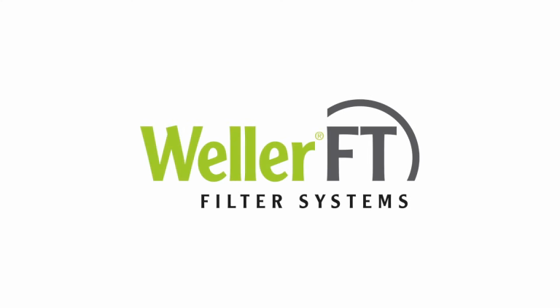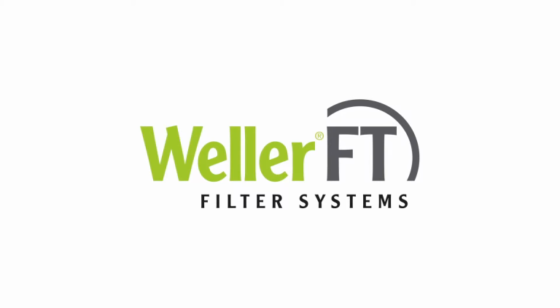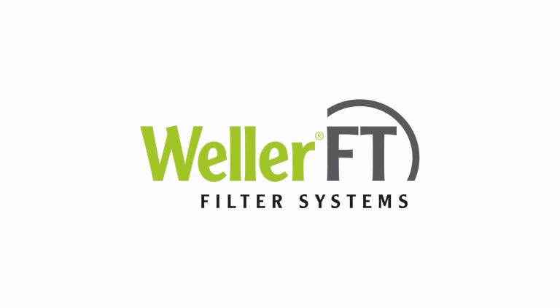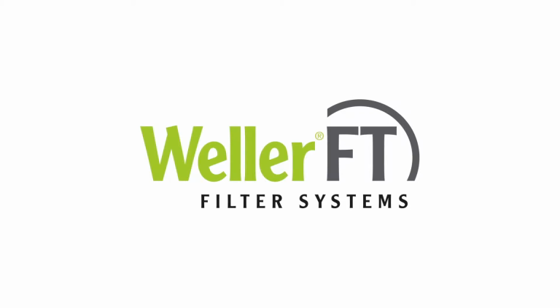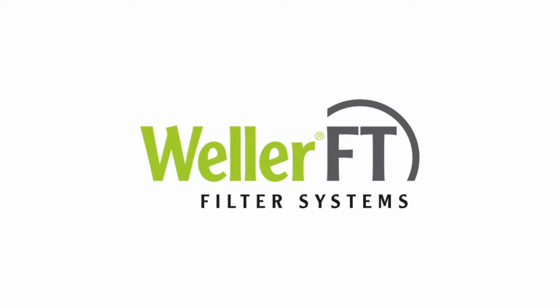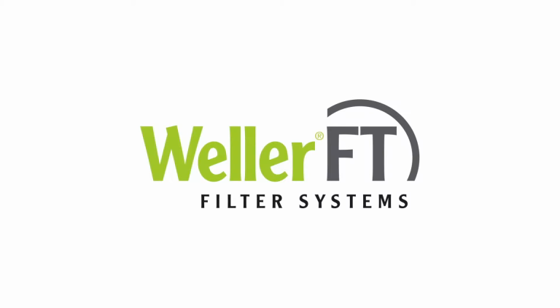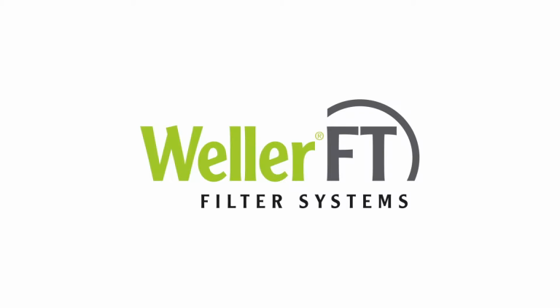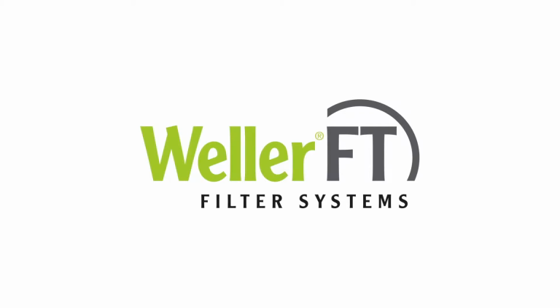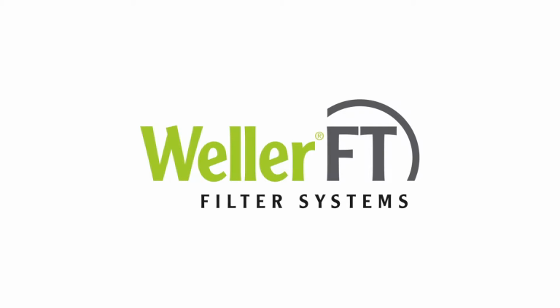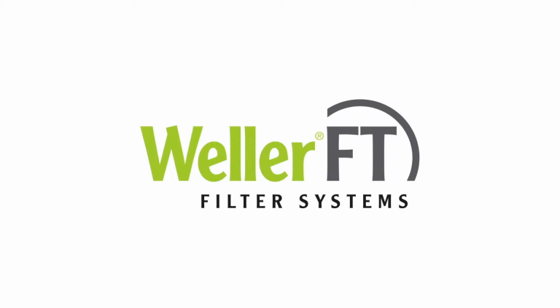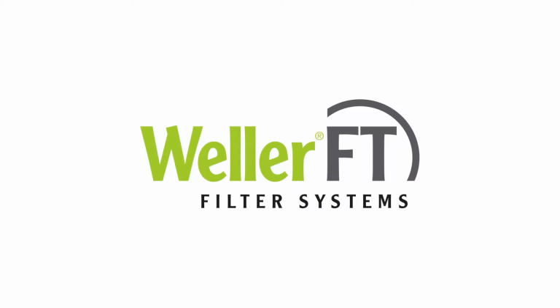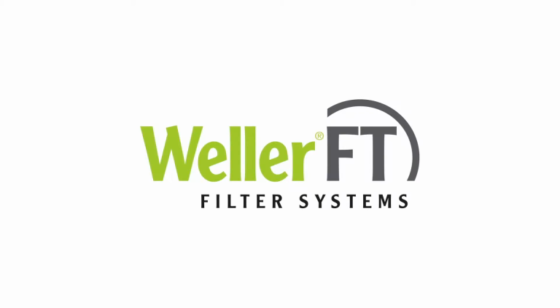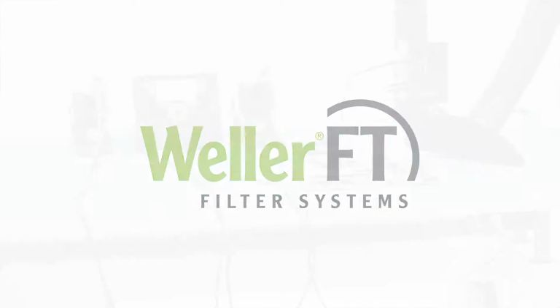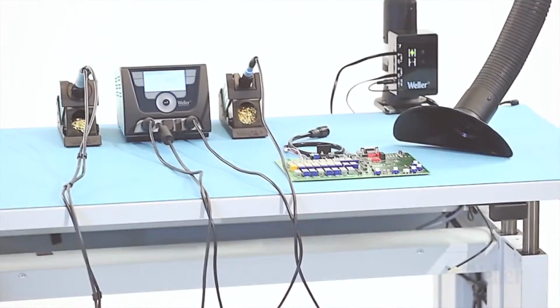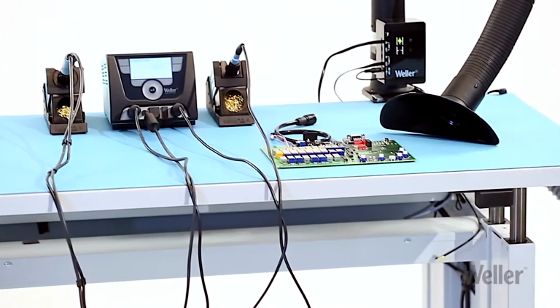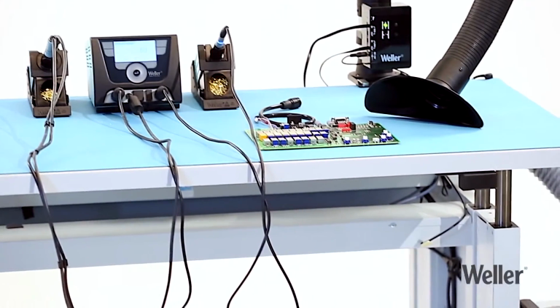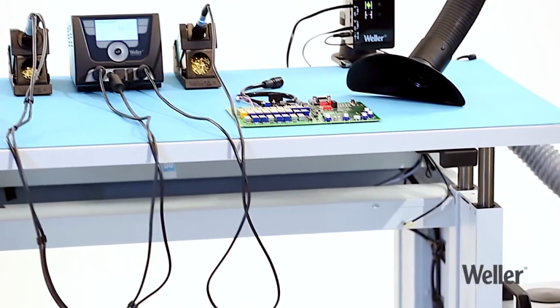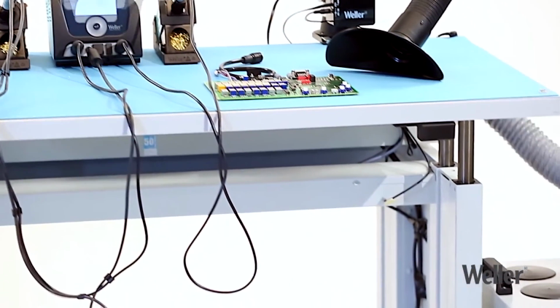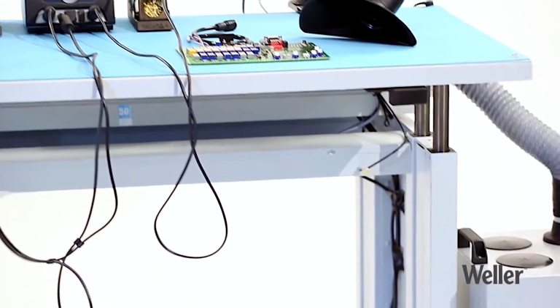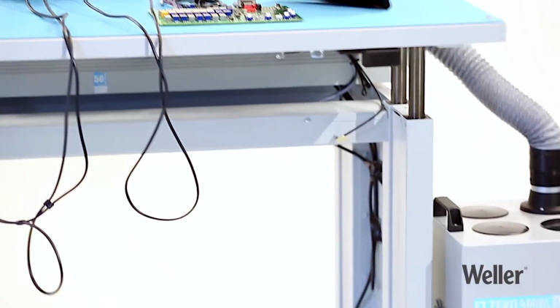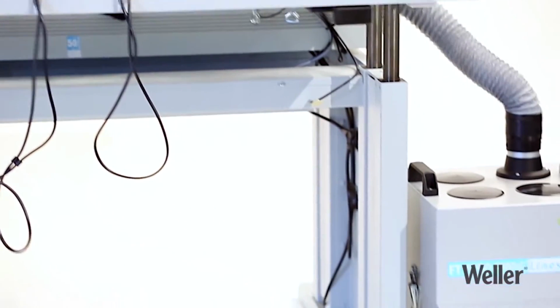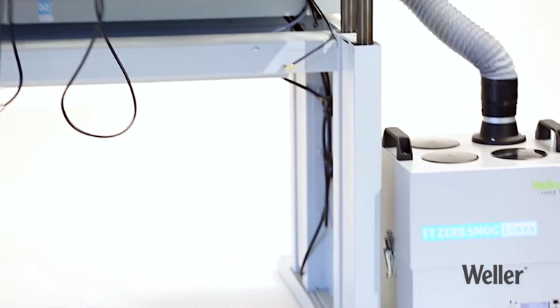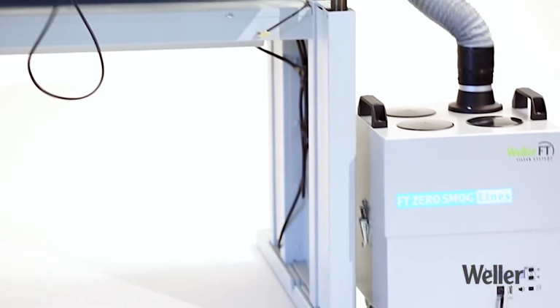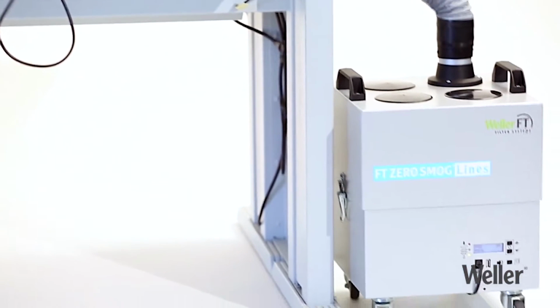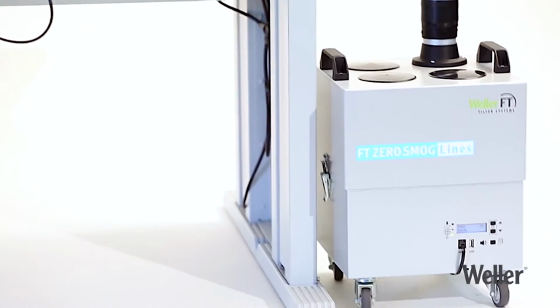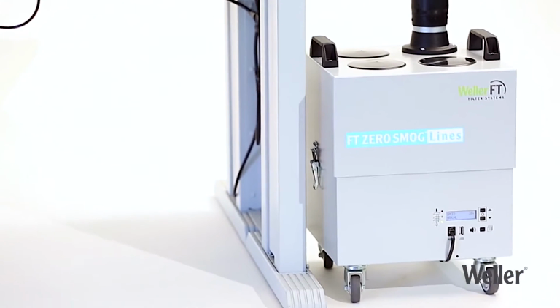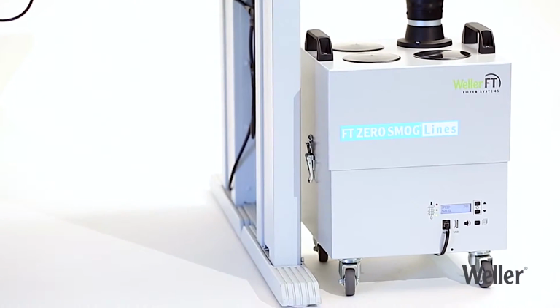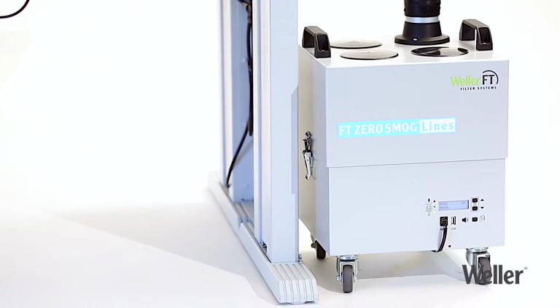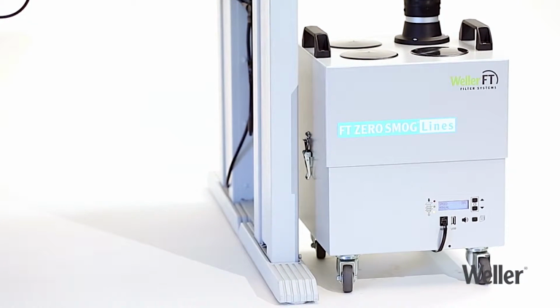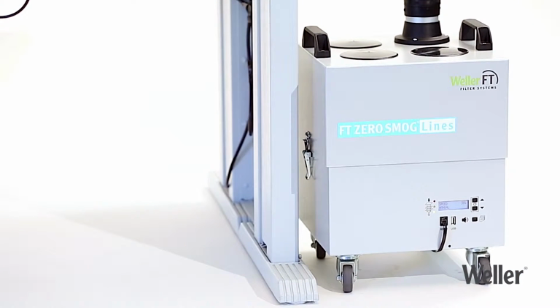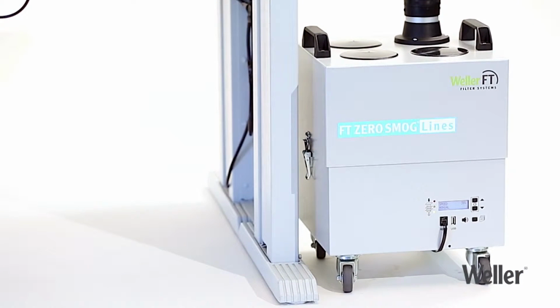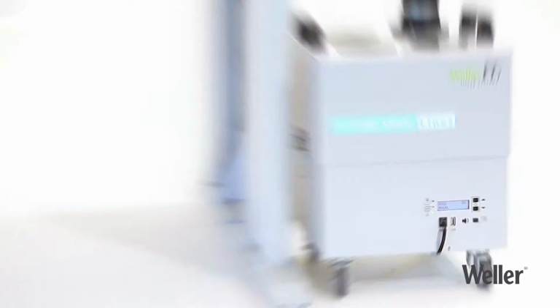Wellair FT Filter Systems is the global leader in emission control in the workplace. An easy to understand traffic light system shows you exactly how much dirt has accumulated in your filter.